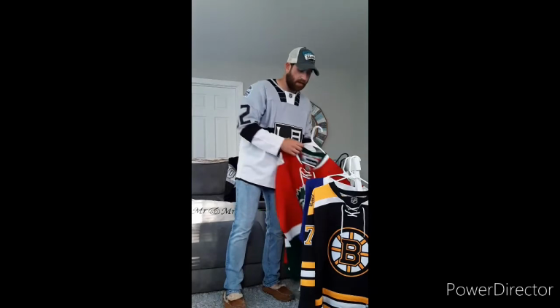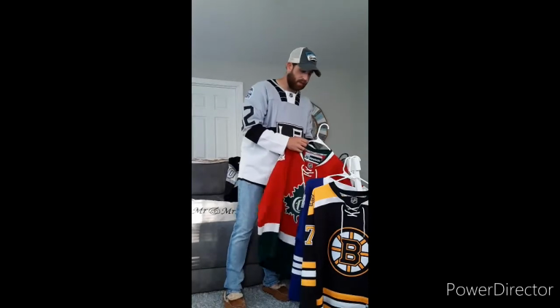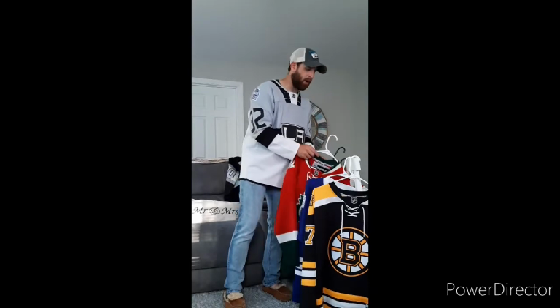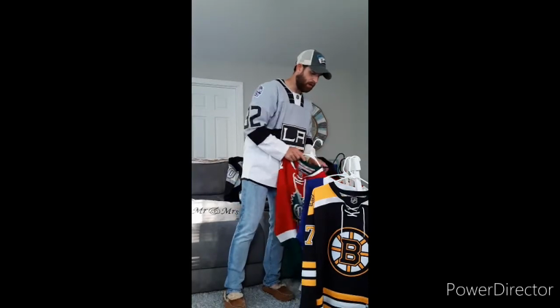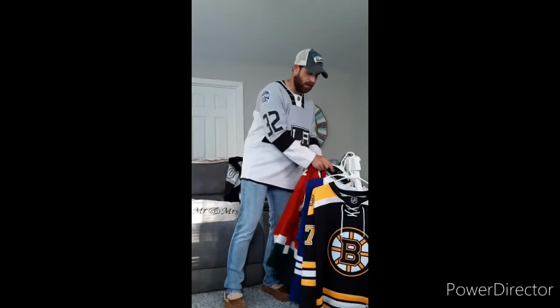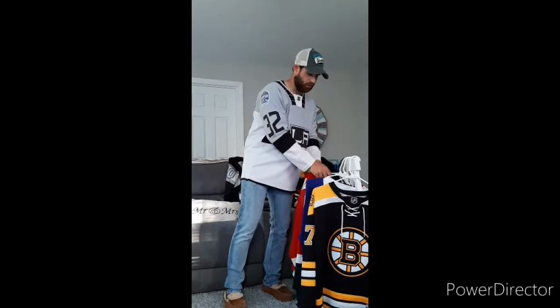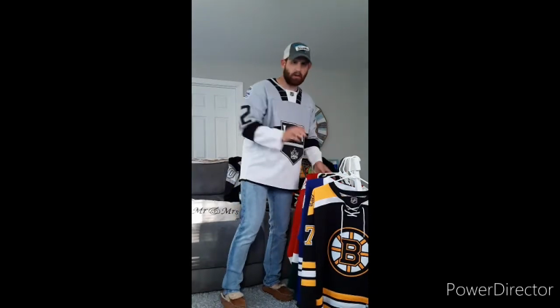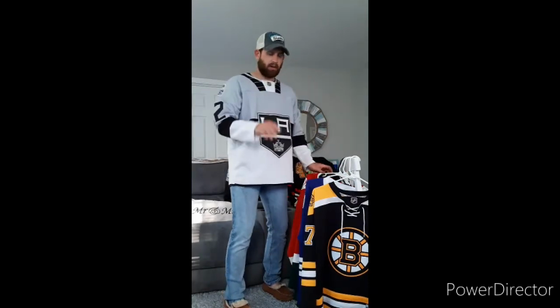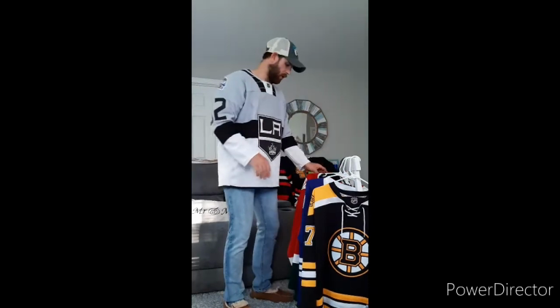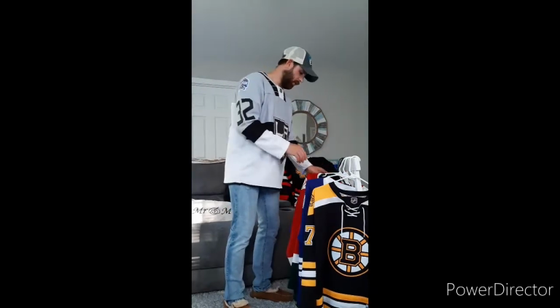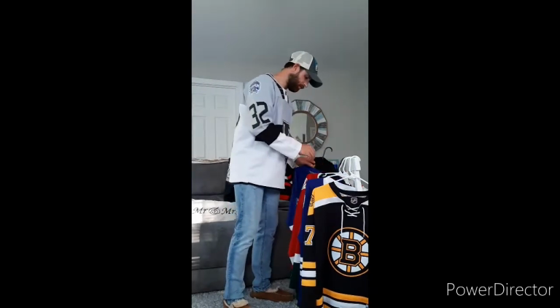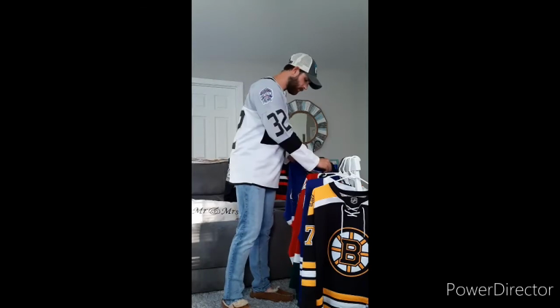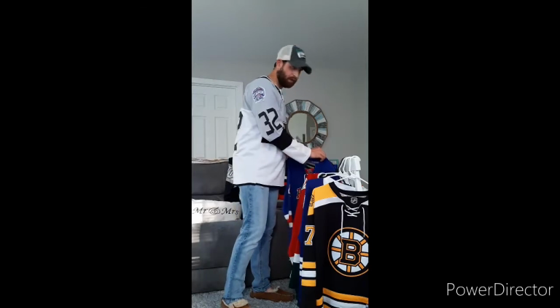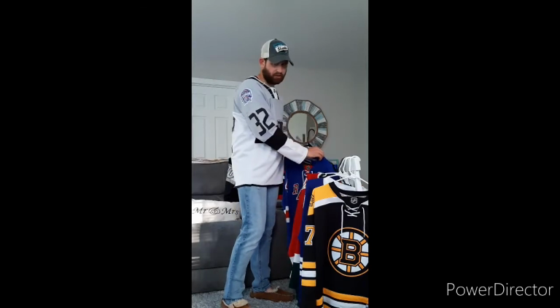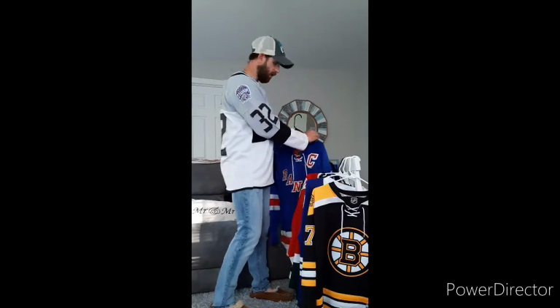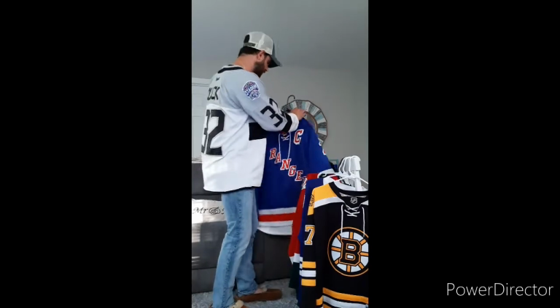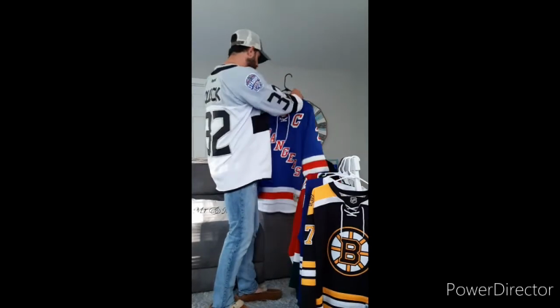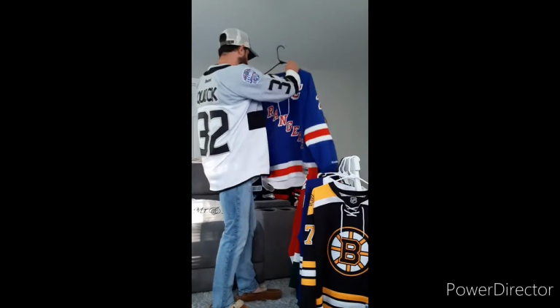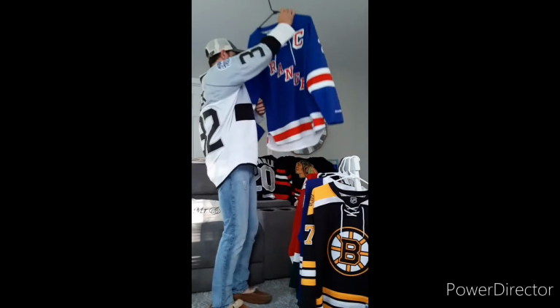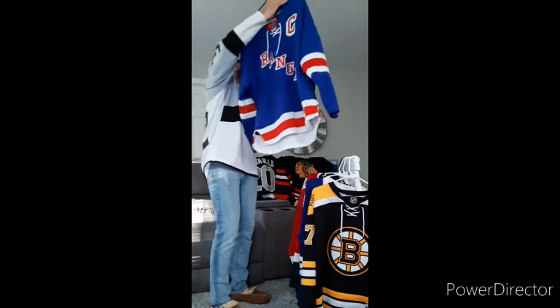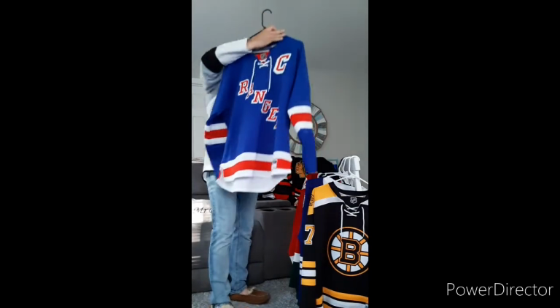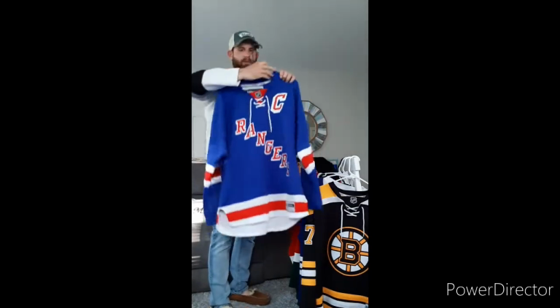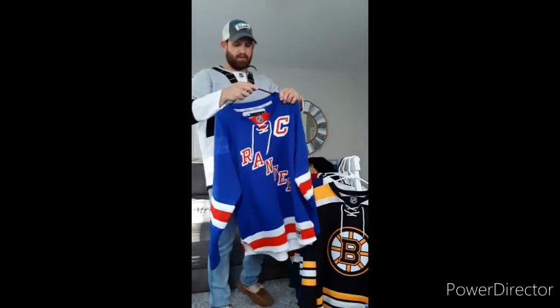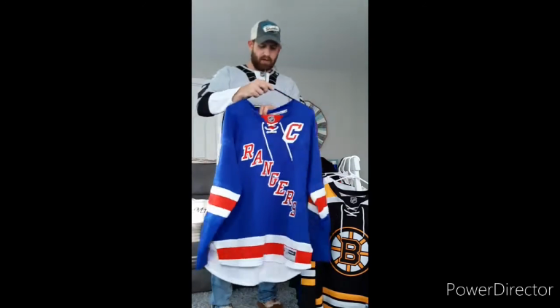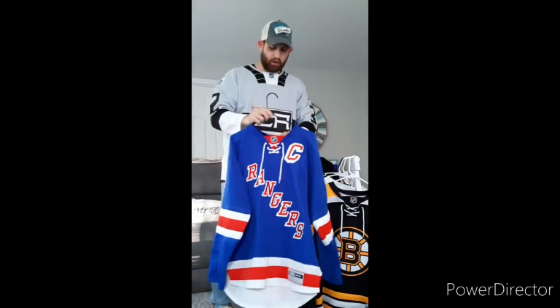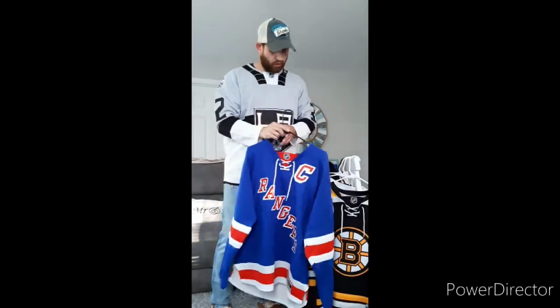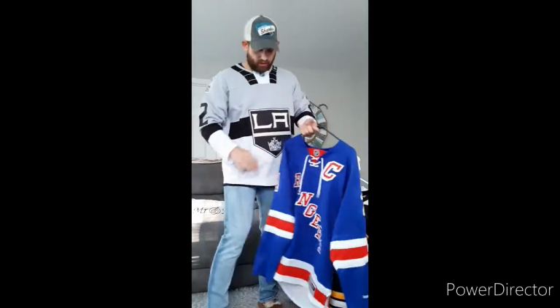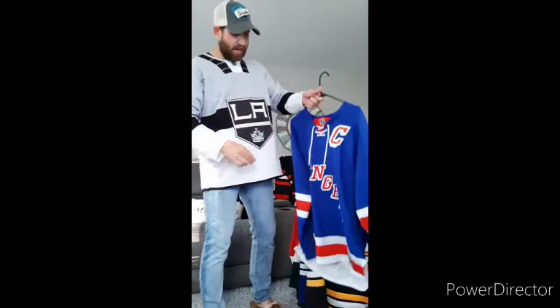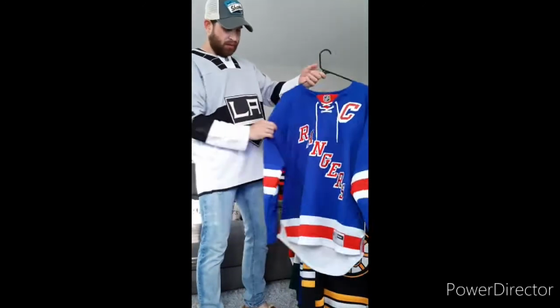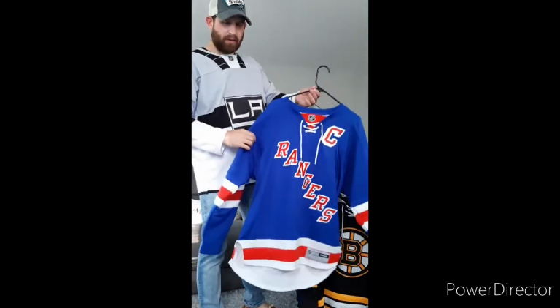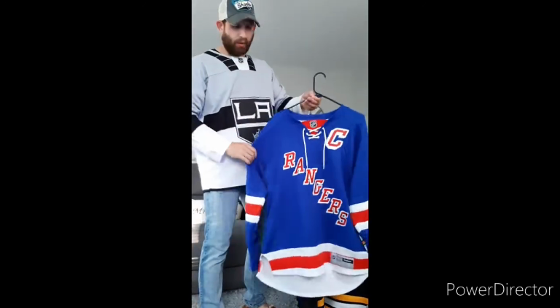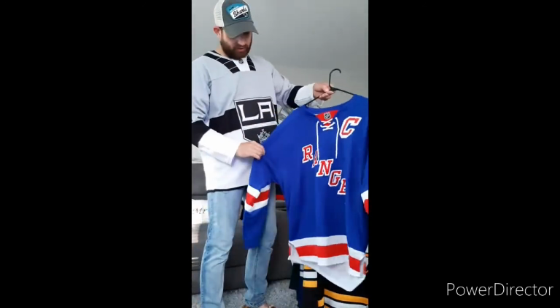That Montreal Canadiens one I had up here is made by Reebok, by the way, if anybody's interested in looking online for it. Most of my jerseys are Reebok. Alright, next up we have New York — the Big Apple — we got the Rangers out here.